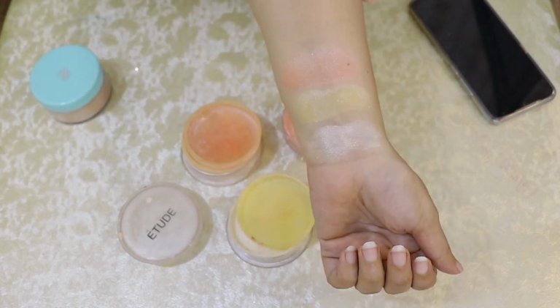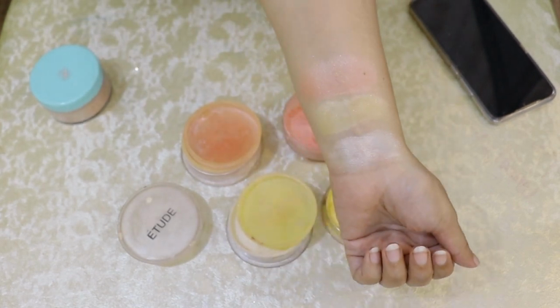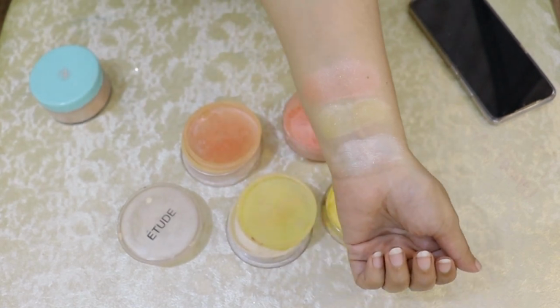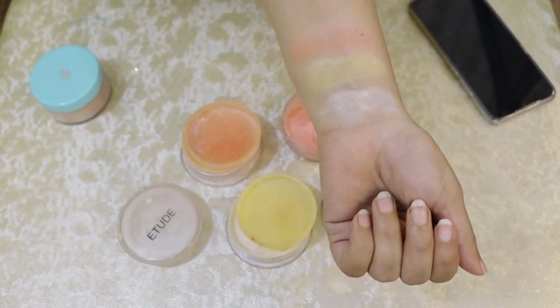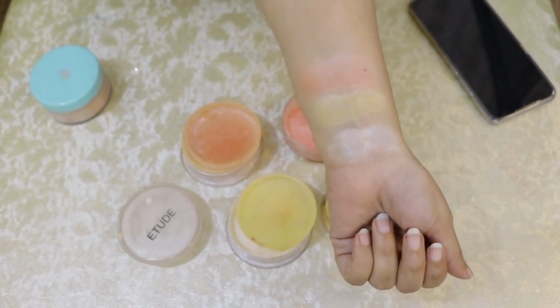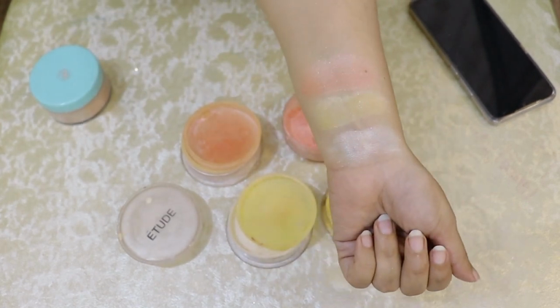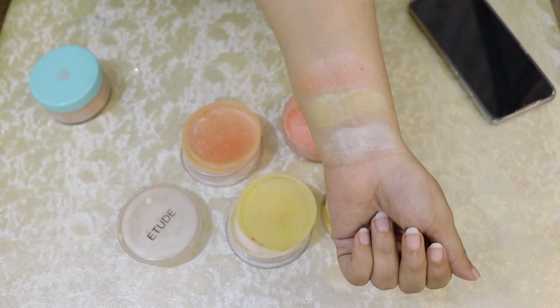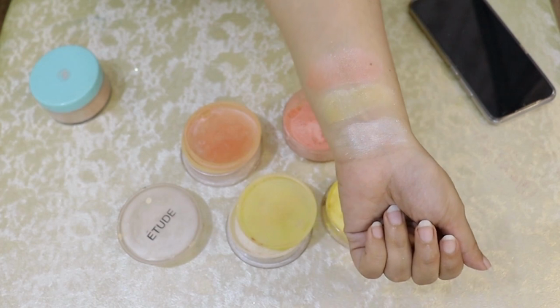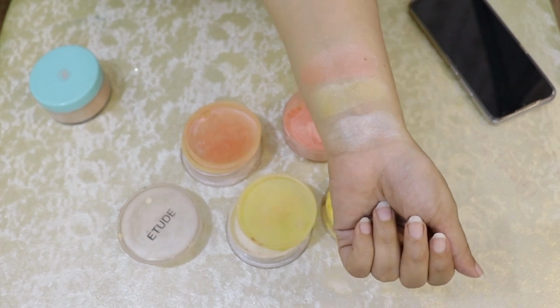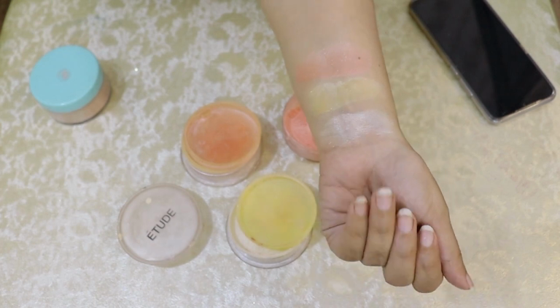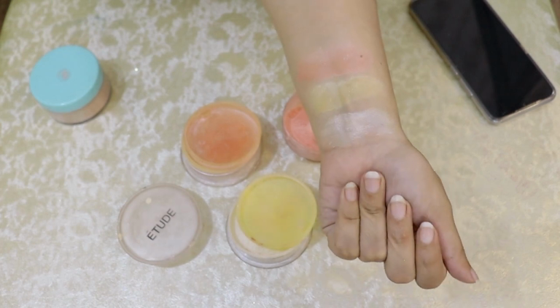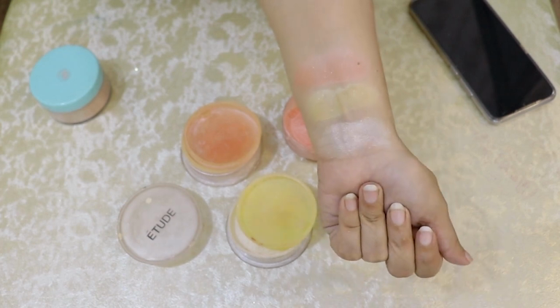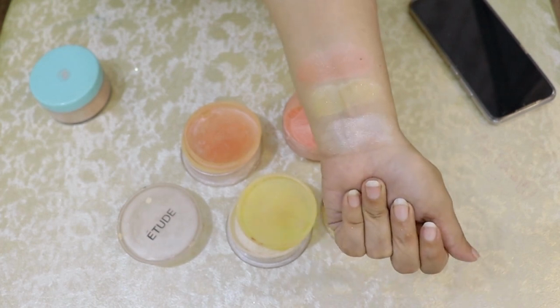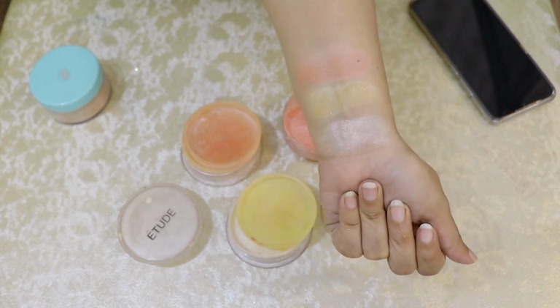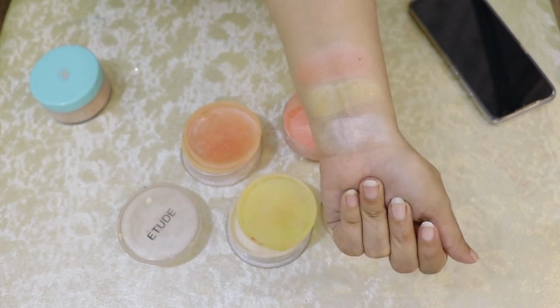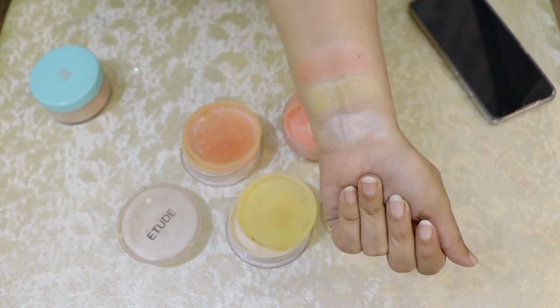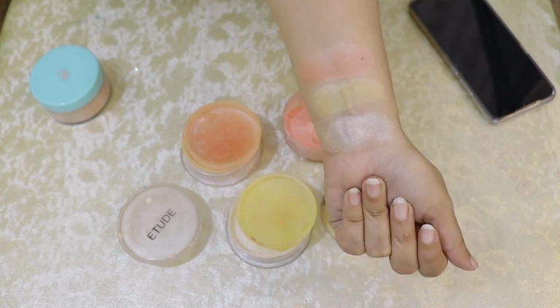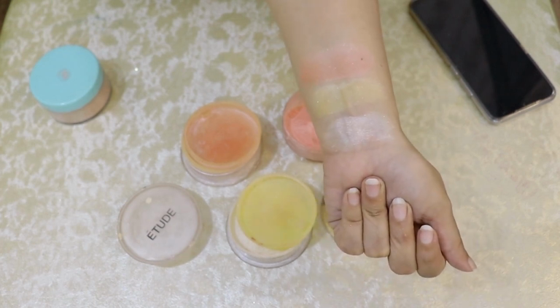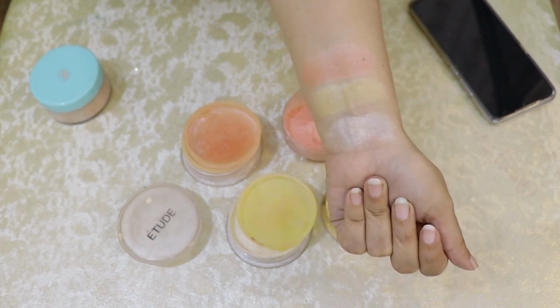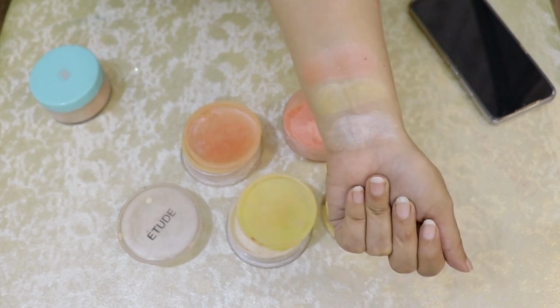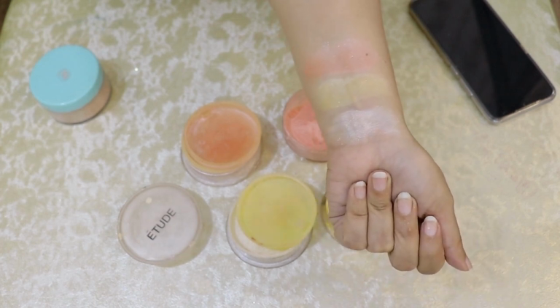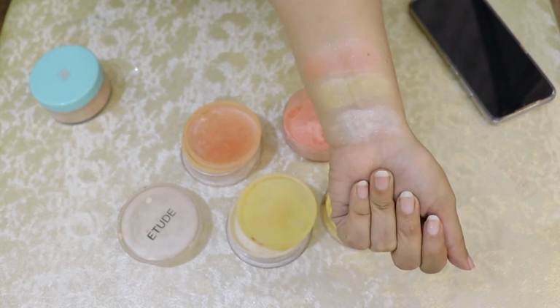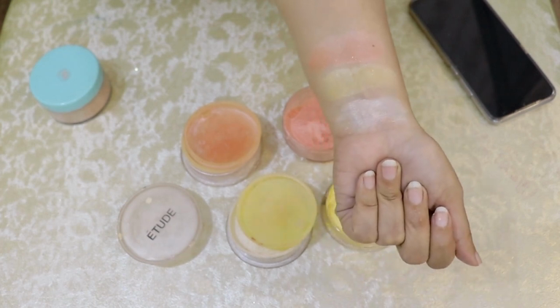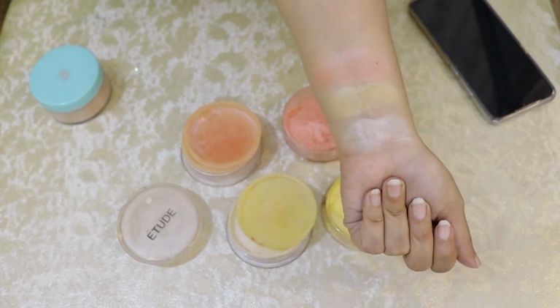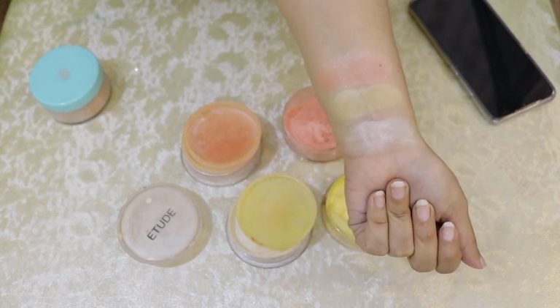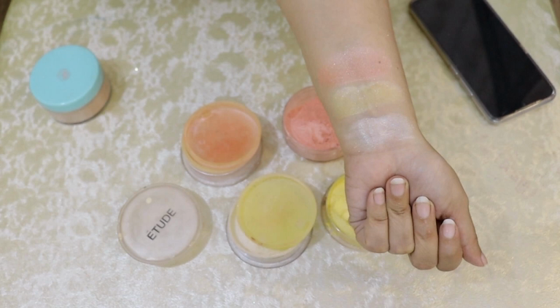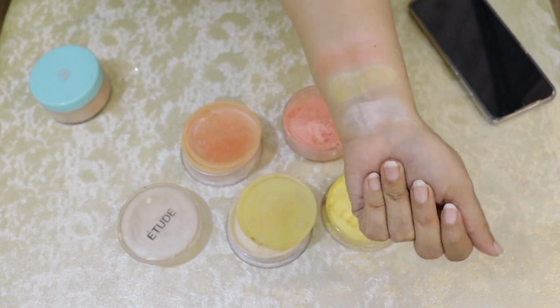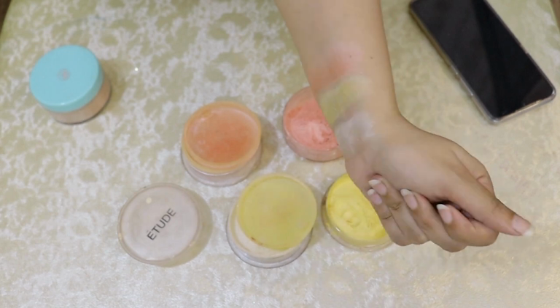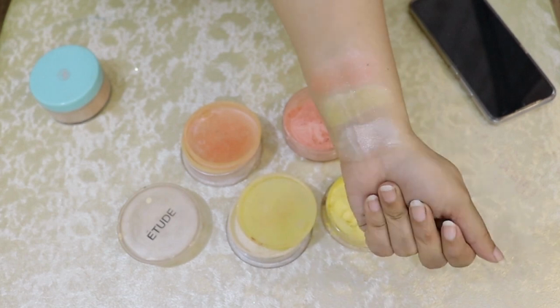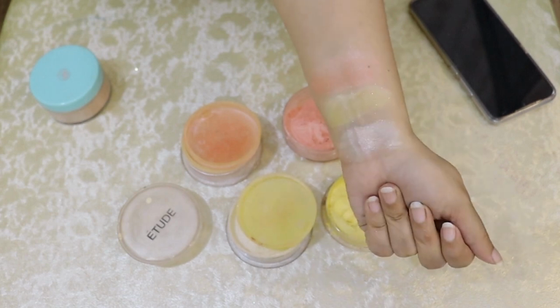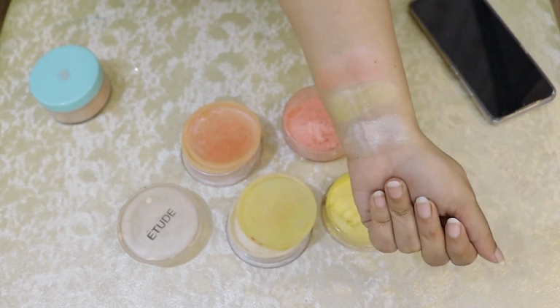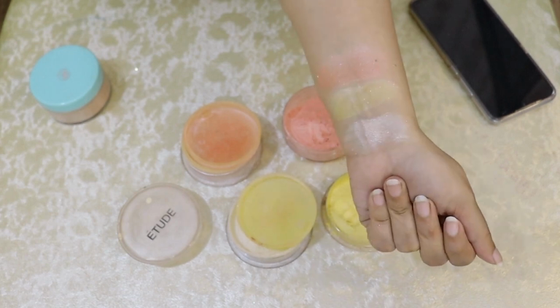These three shades are: one white, one yellow shade, one pink shade. You have to keep these three colors in mind.